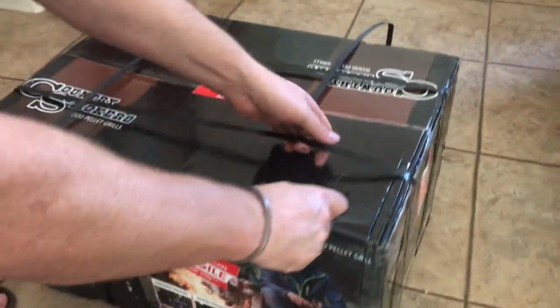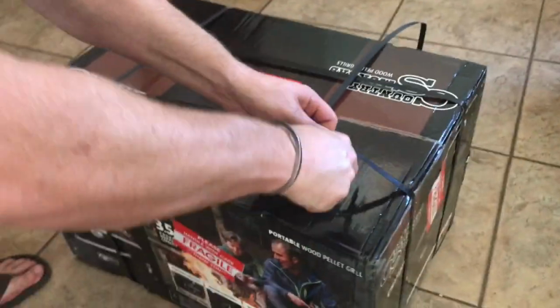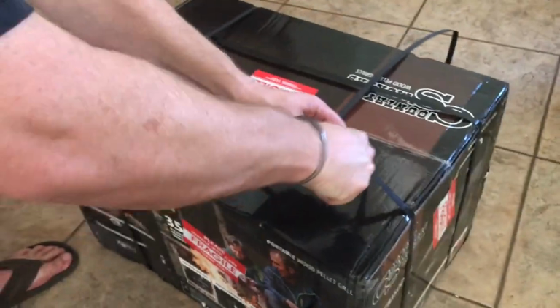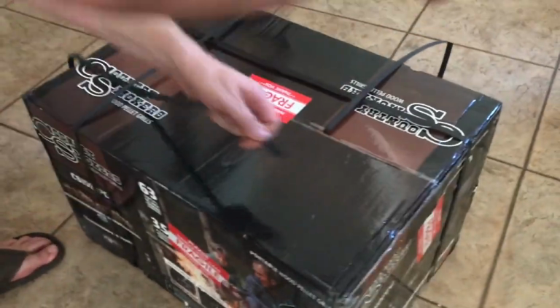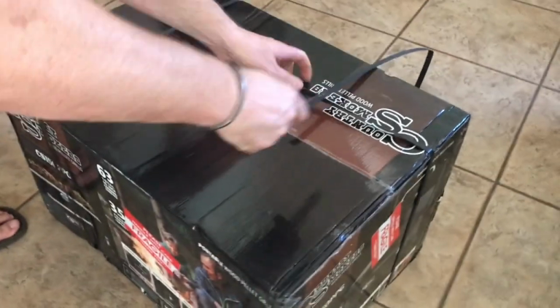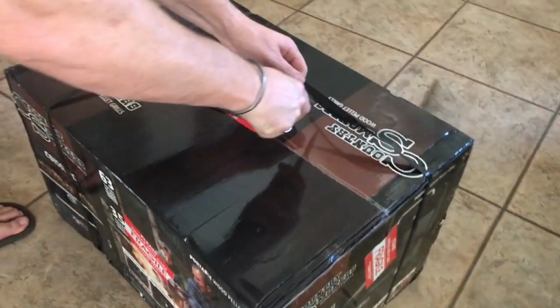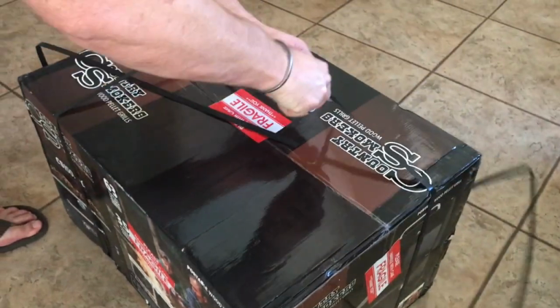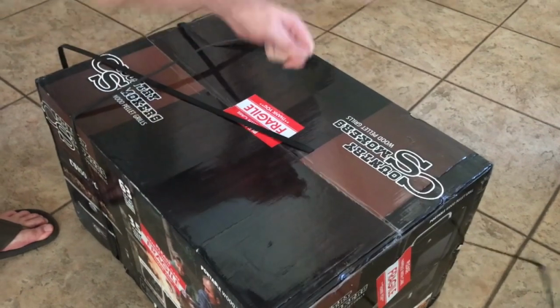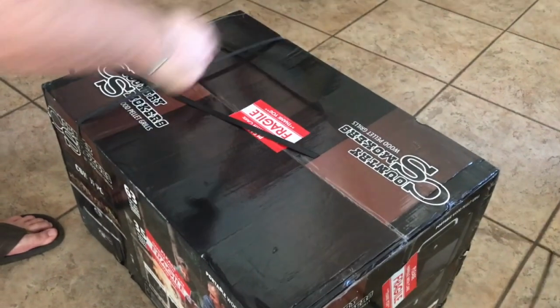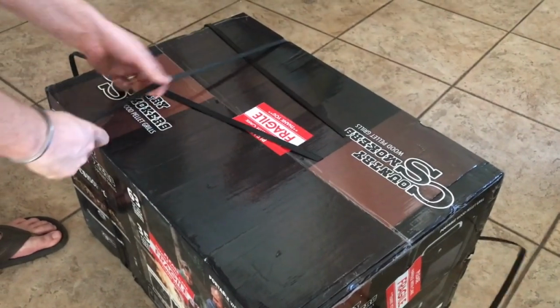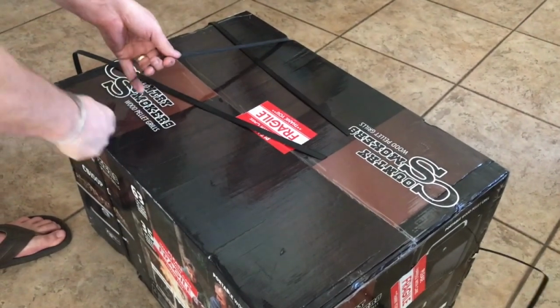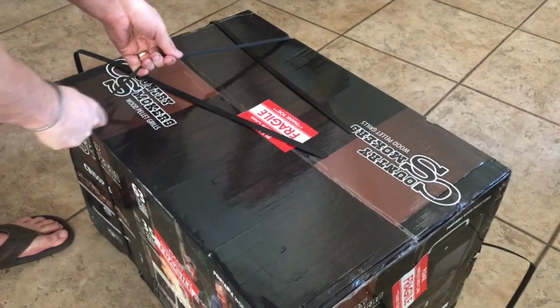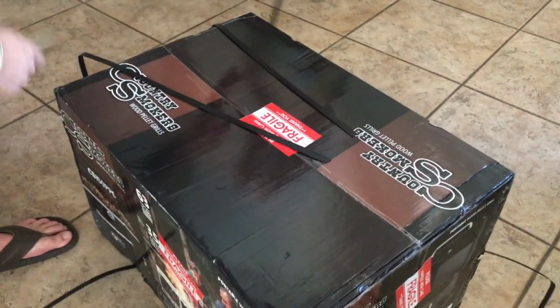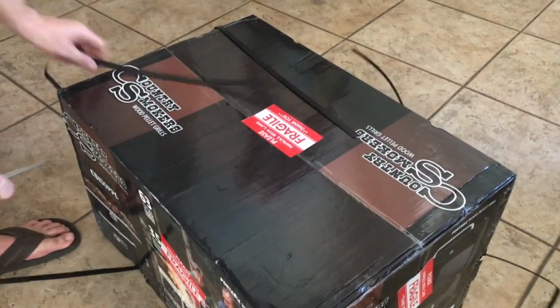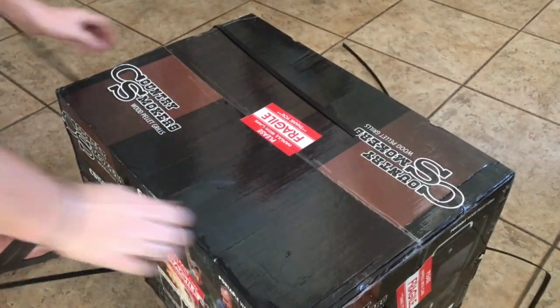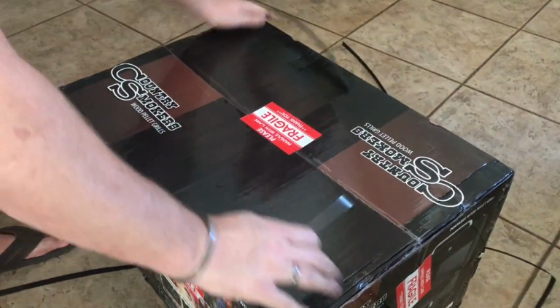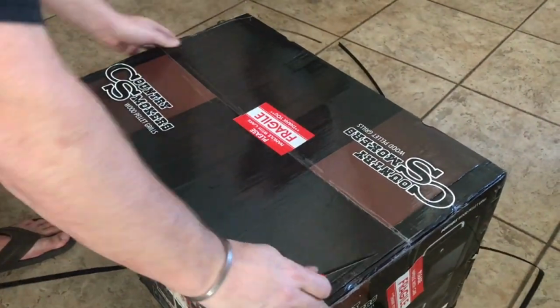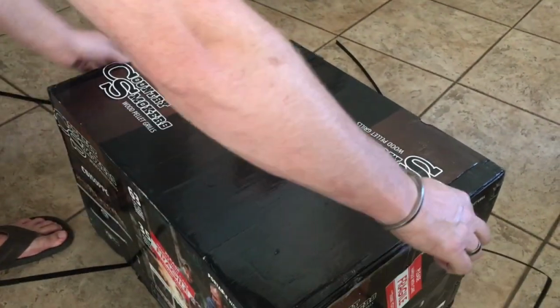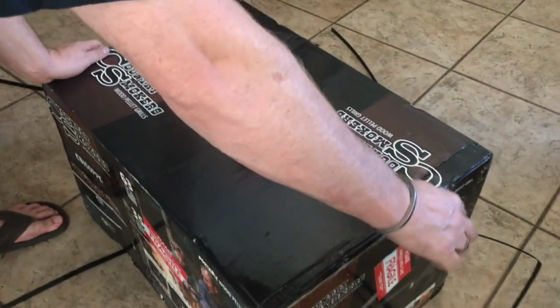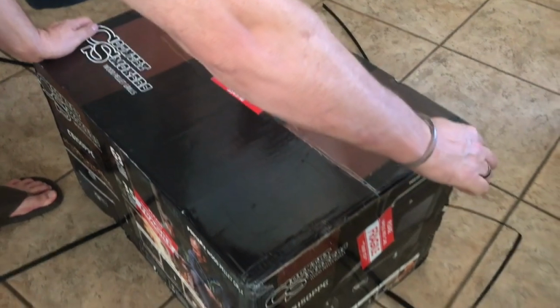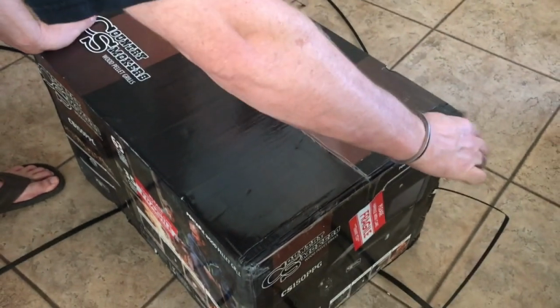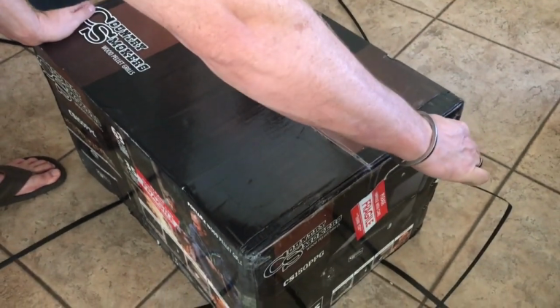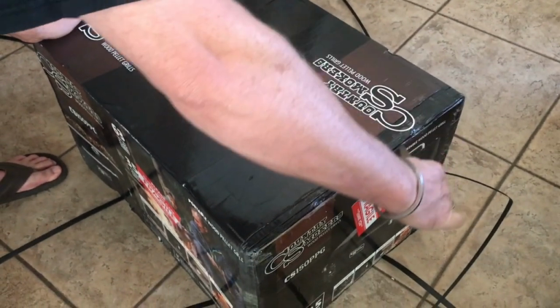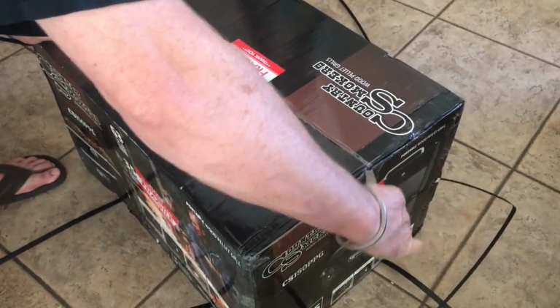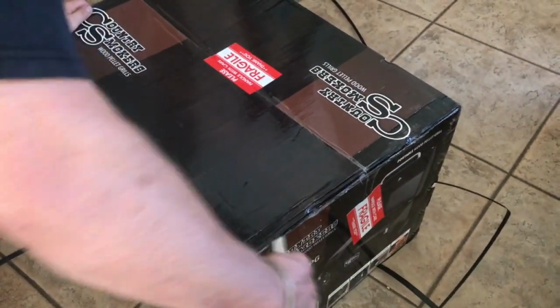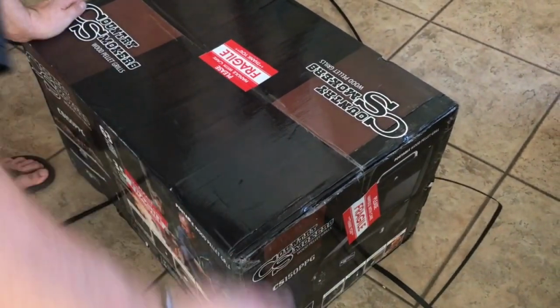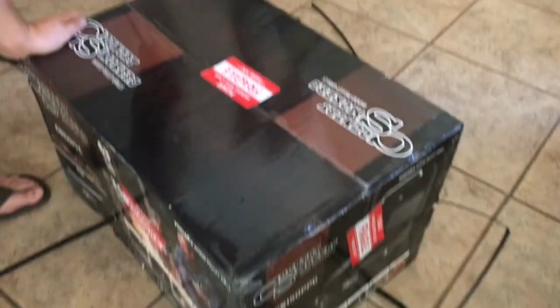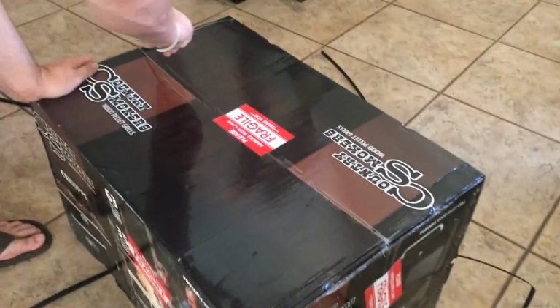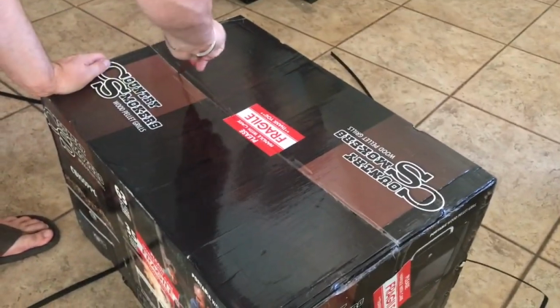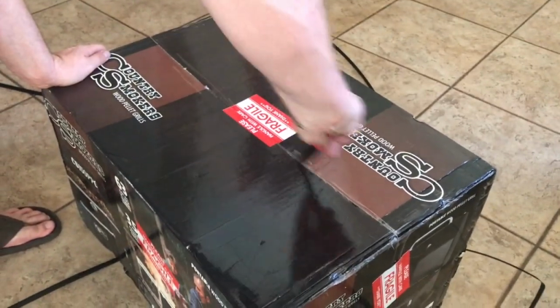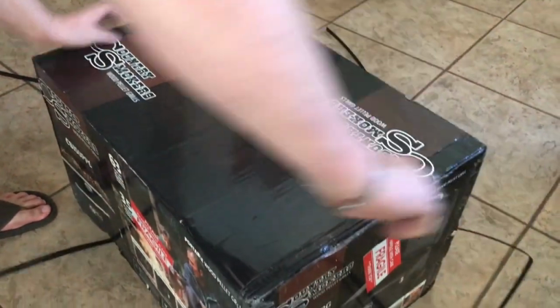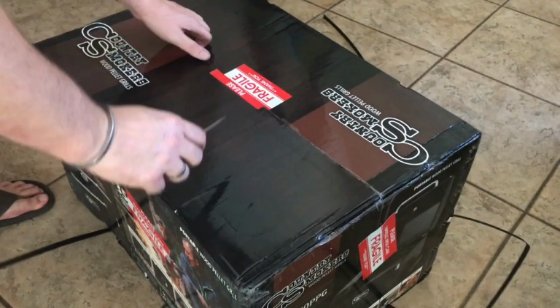We got some heavy-duty packing to get through. I'm going to make a mess all over the house. Let's get through some packing tape here.